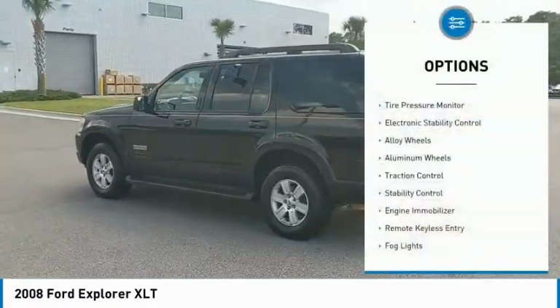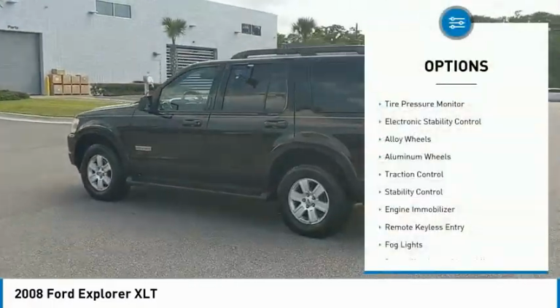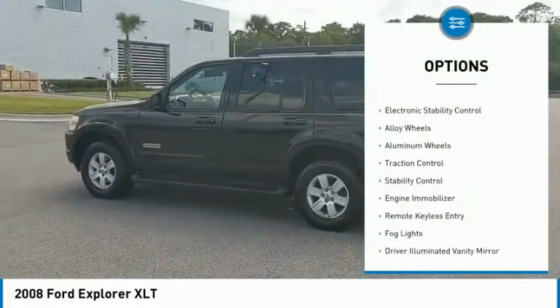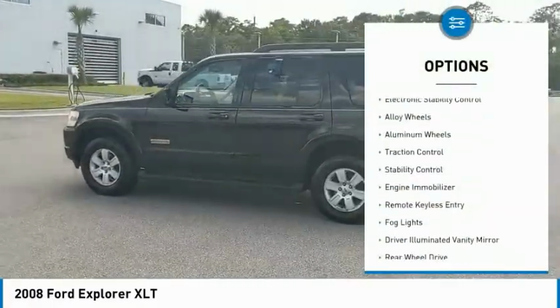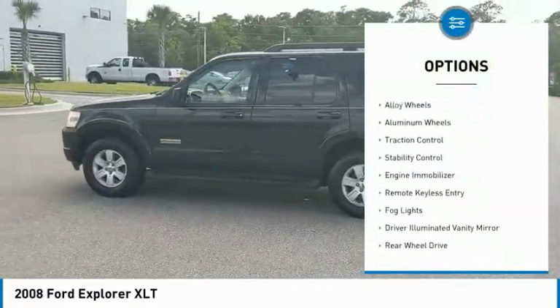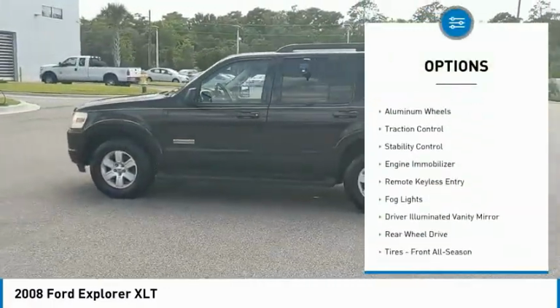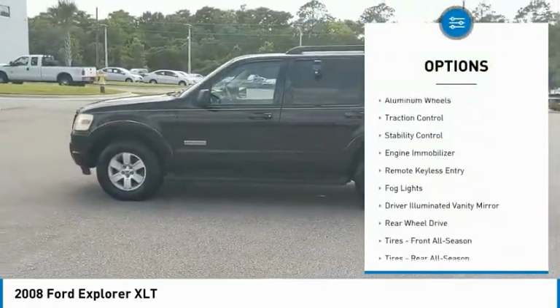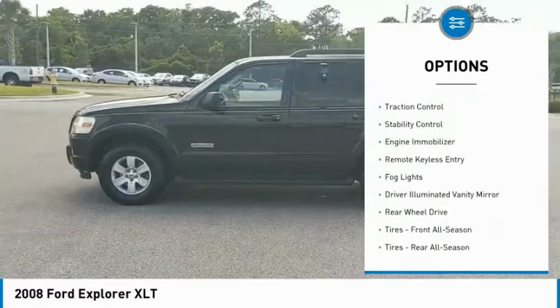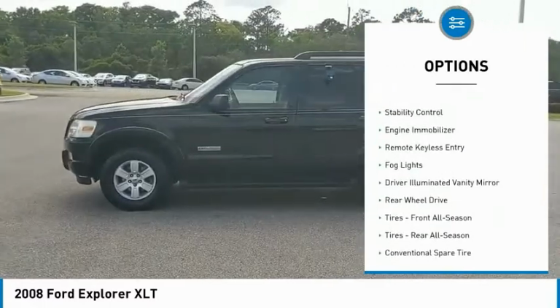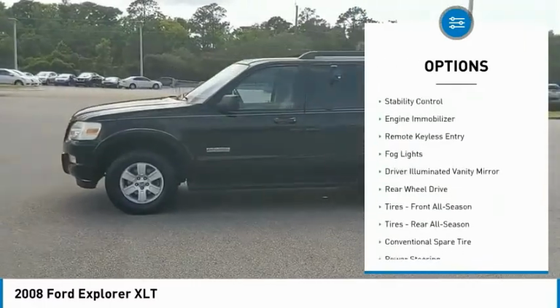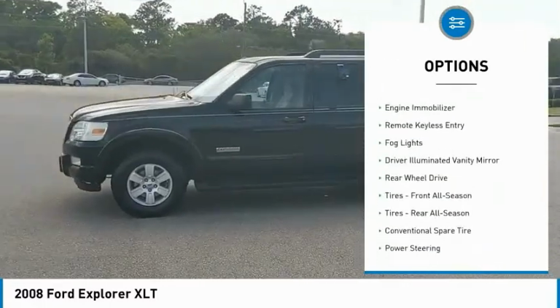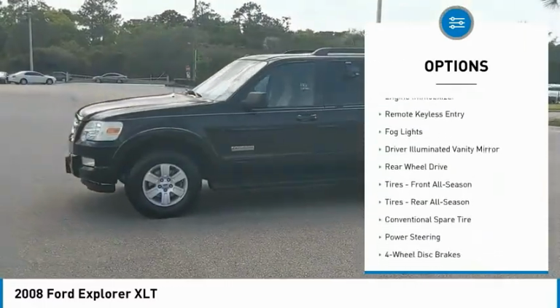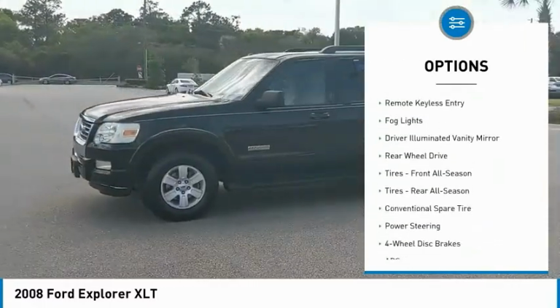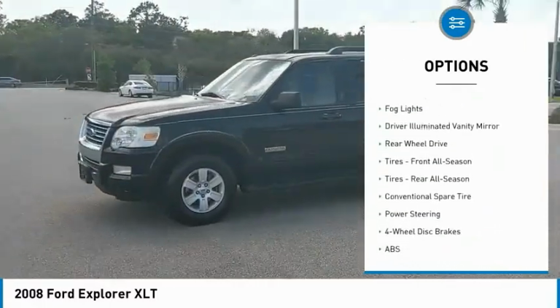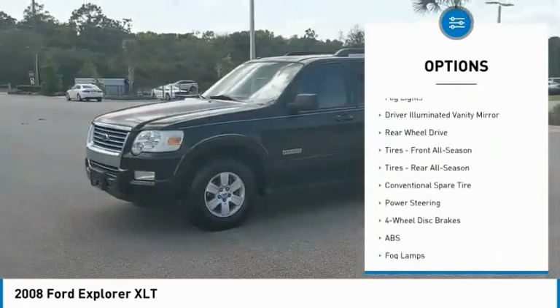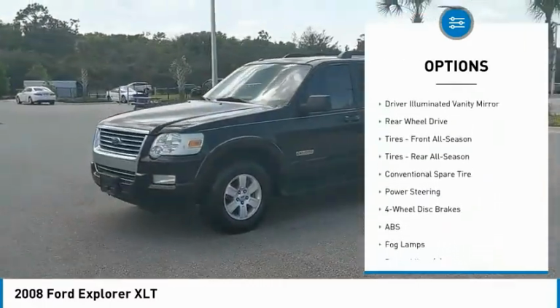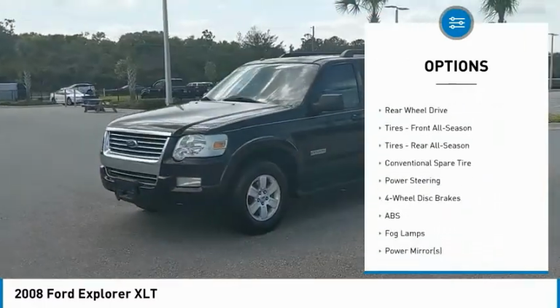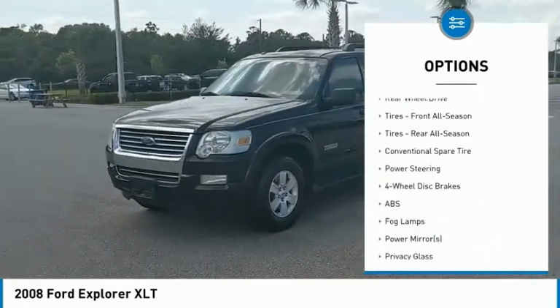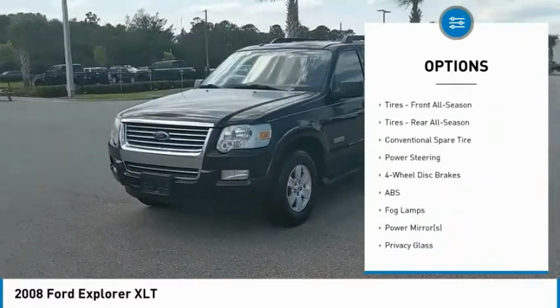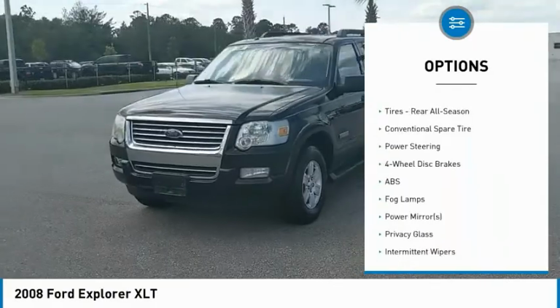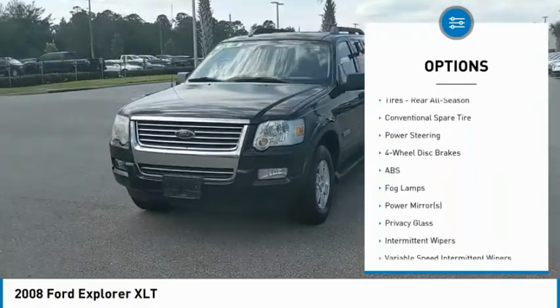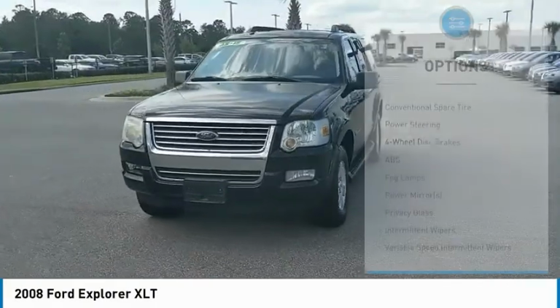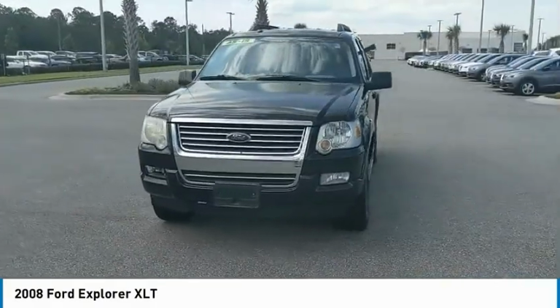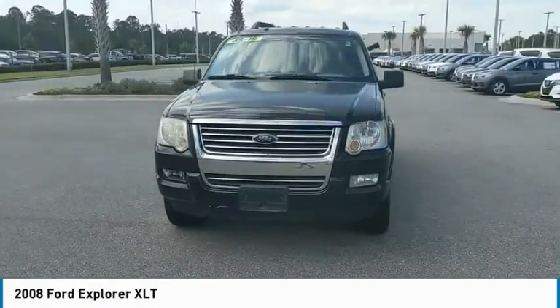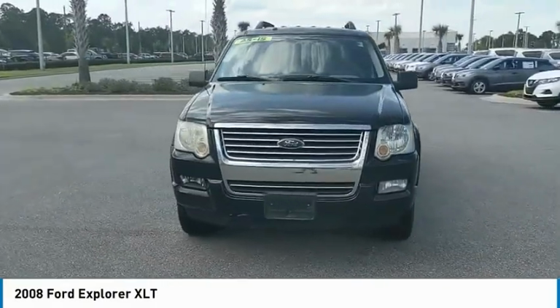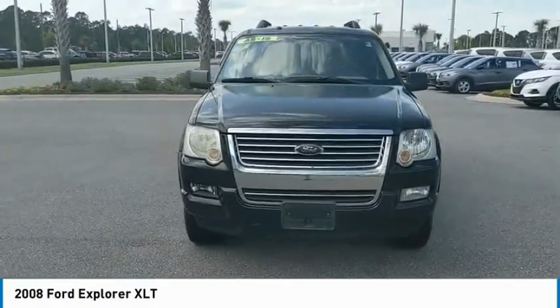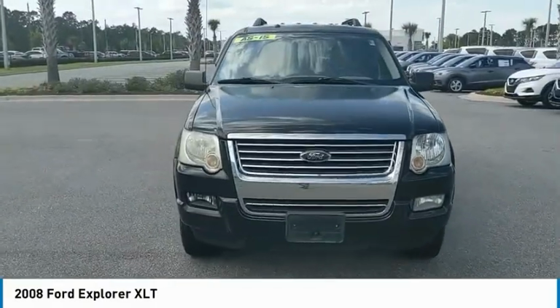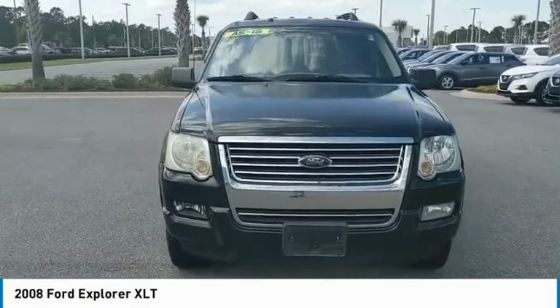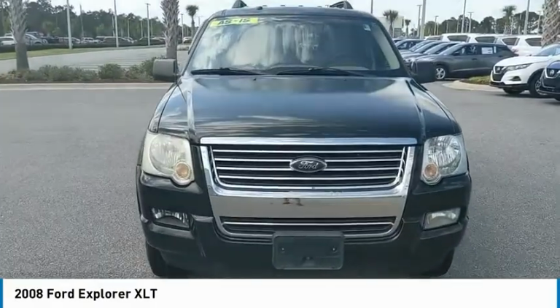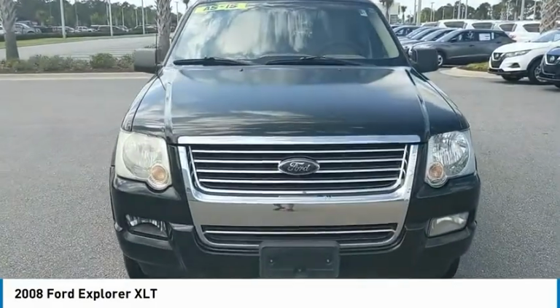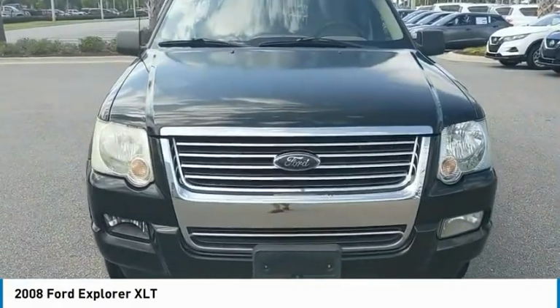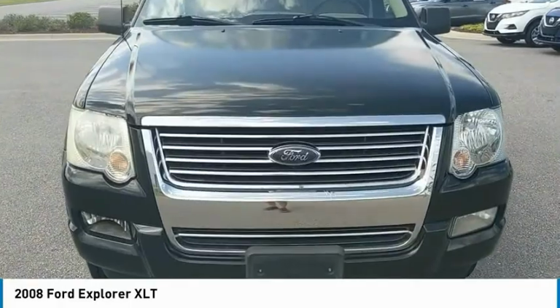Tire pressure monitor, electronic stability control, alloy wheels, traction control, engine immobilizer, remote keyless entry, fog lights, driver-illuminated vanity mirror.